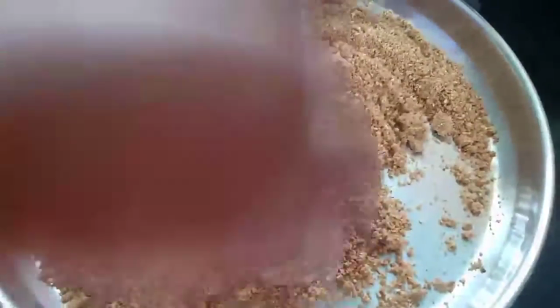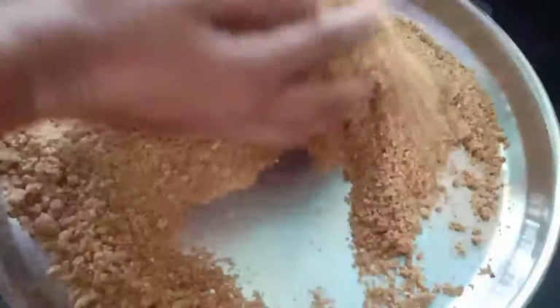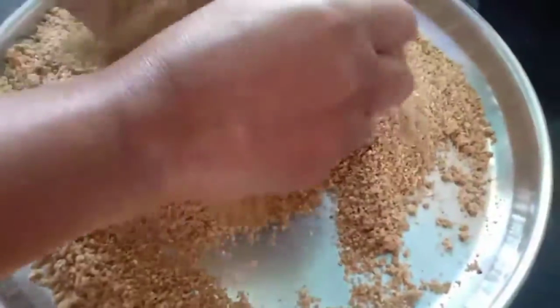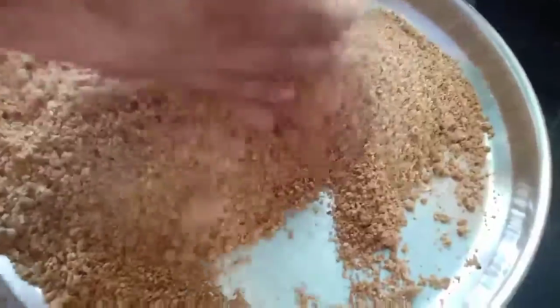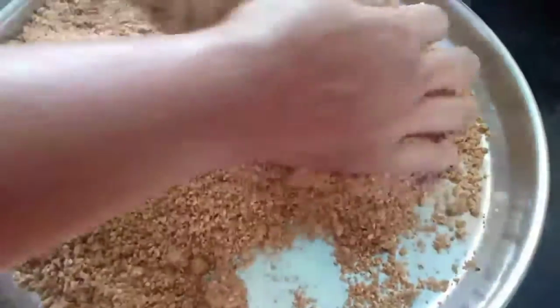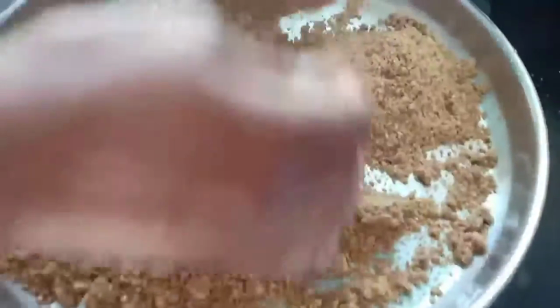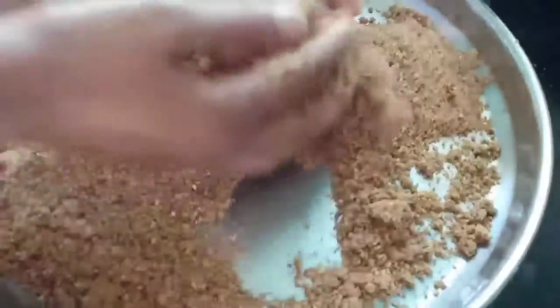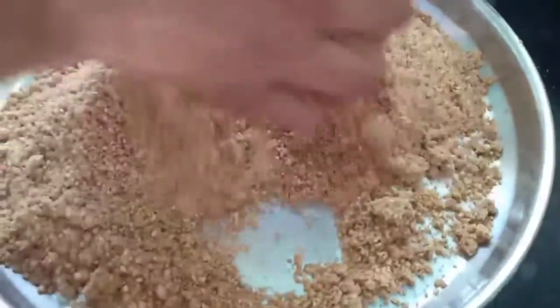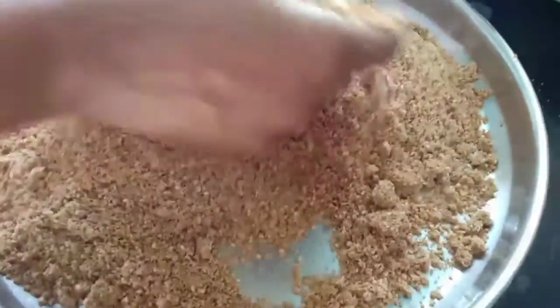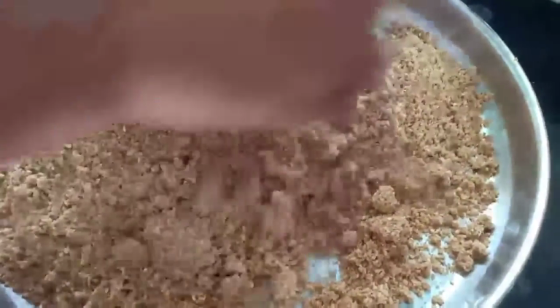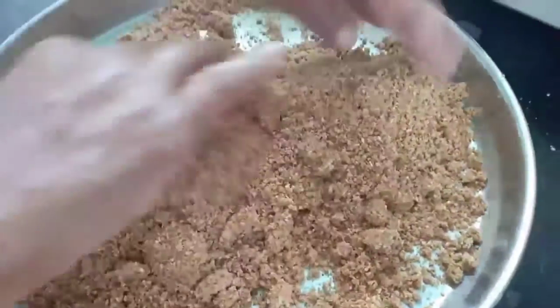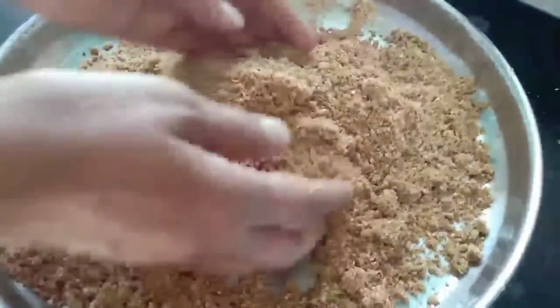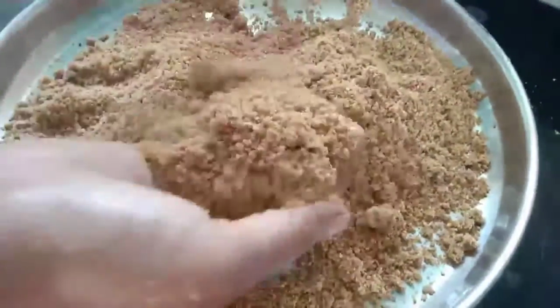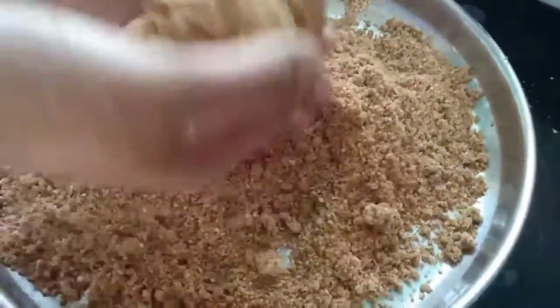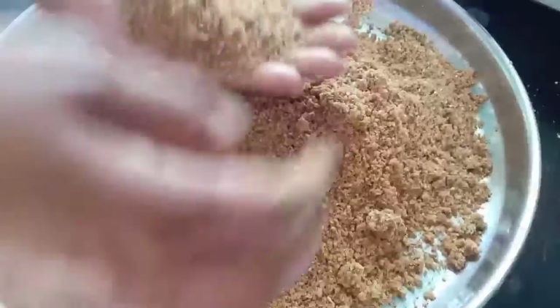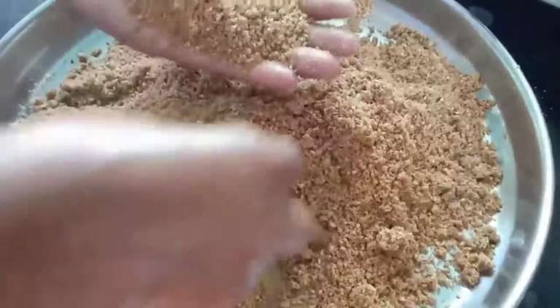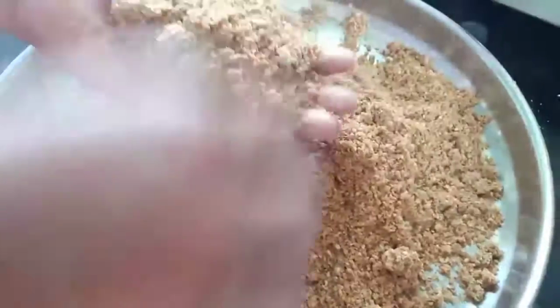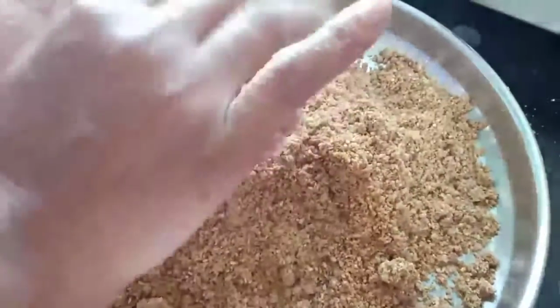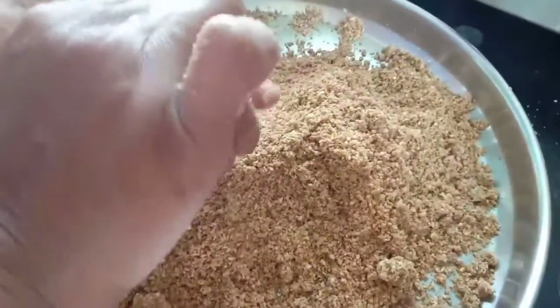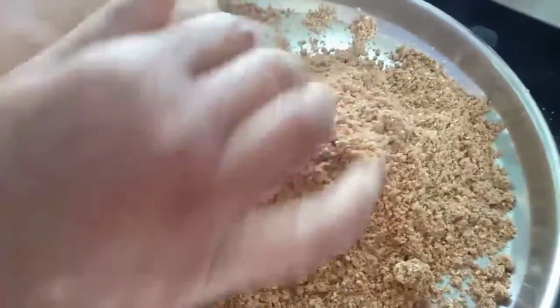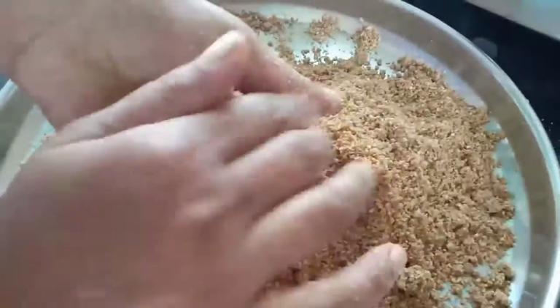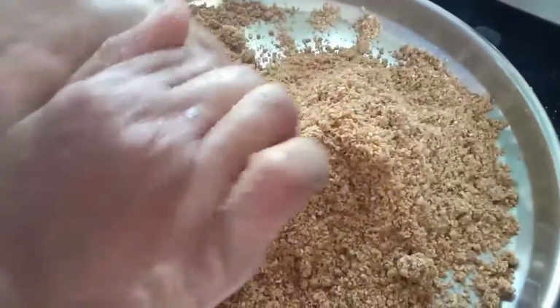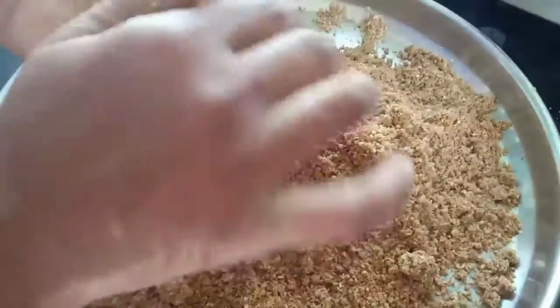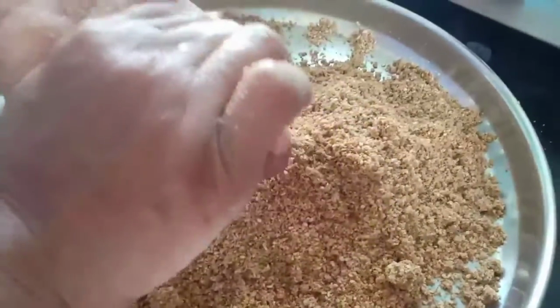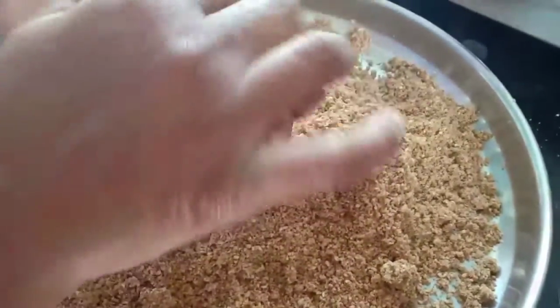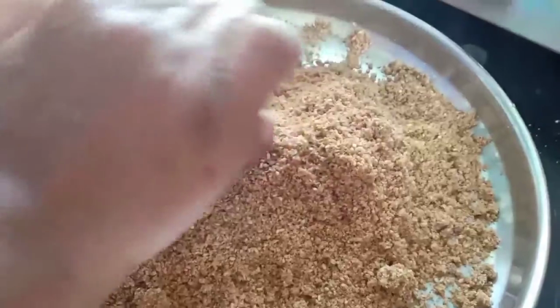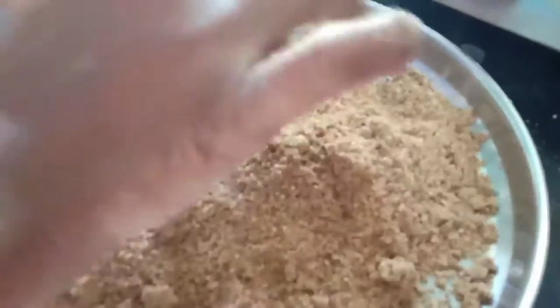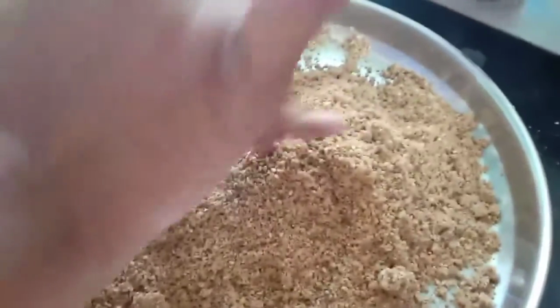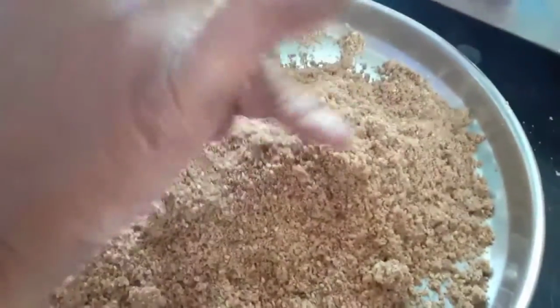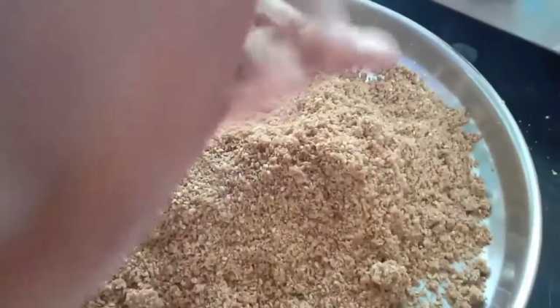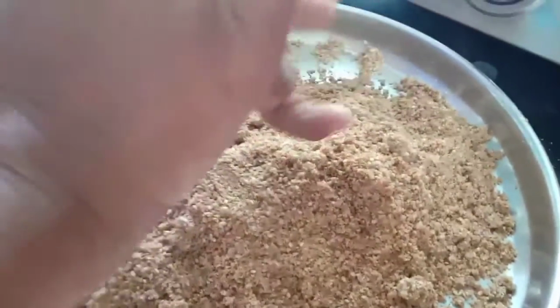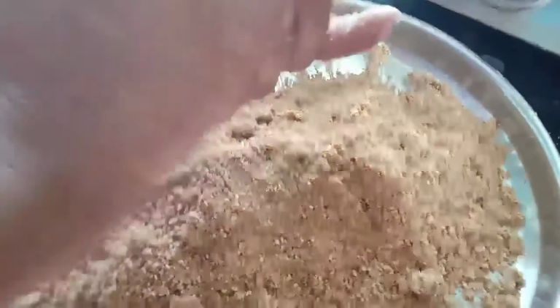Now start making the laddus — our mixture is ready. Take a small portion of the mixture and press it down with your palms to bind it well, then give it a round shape.